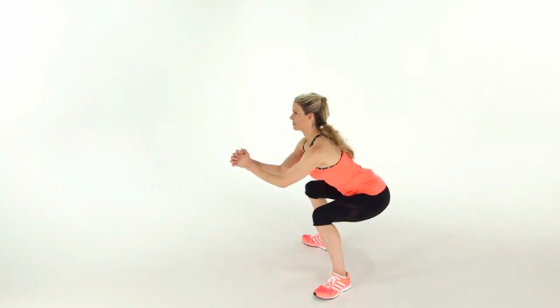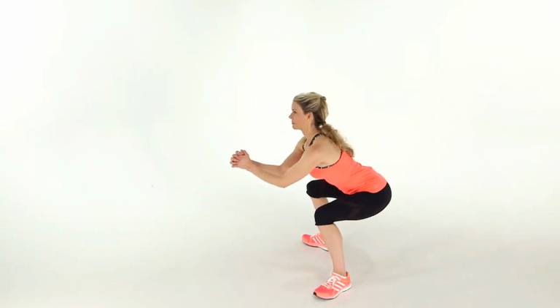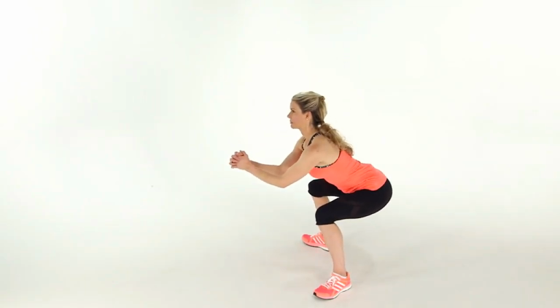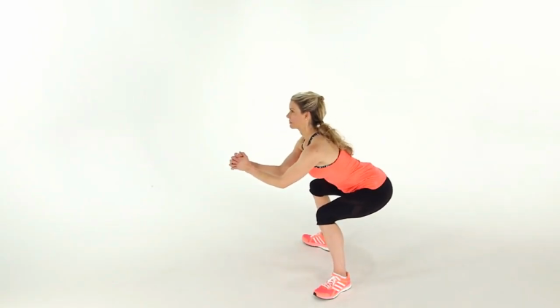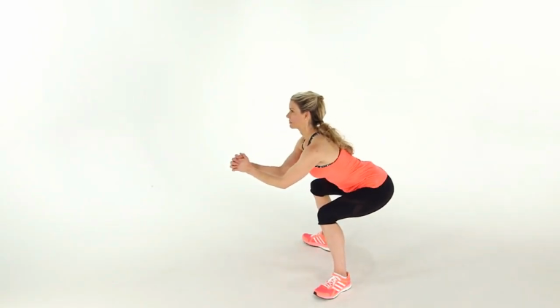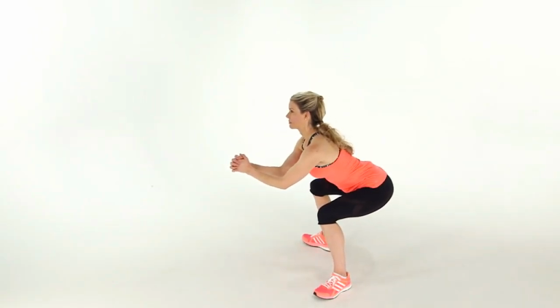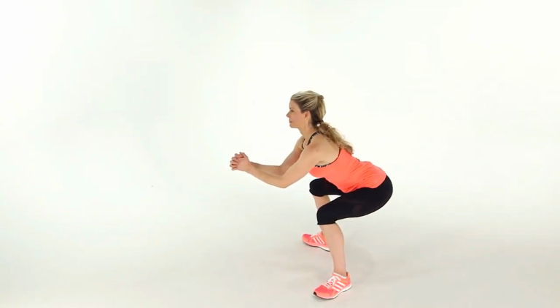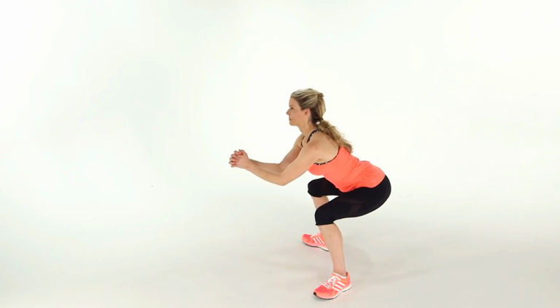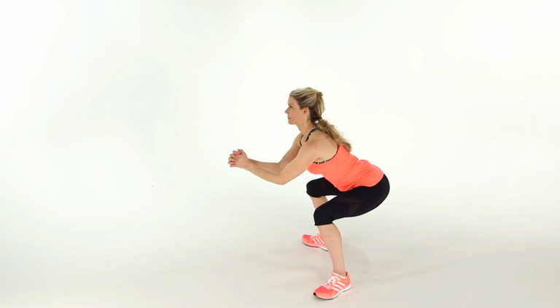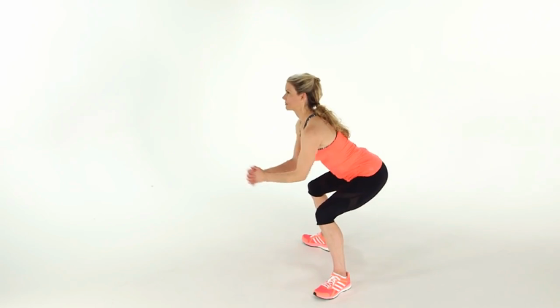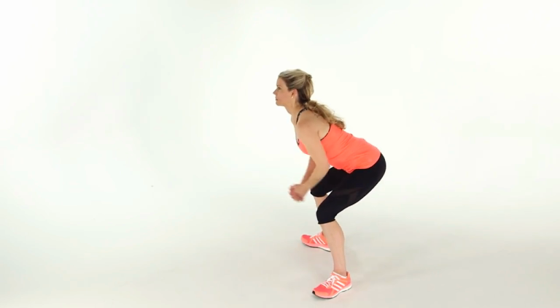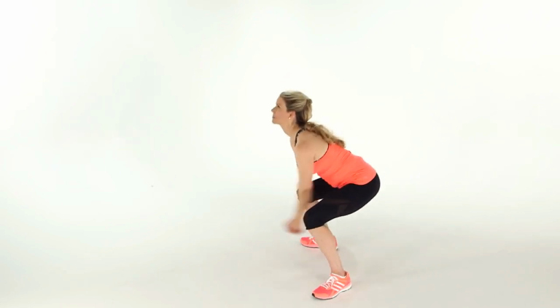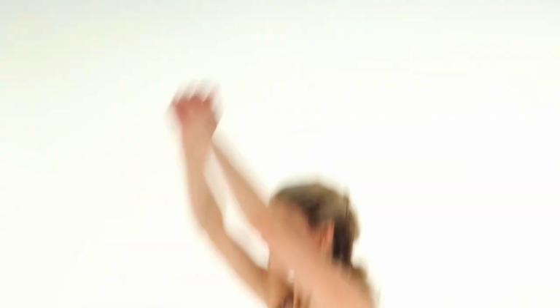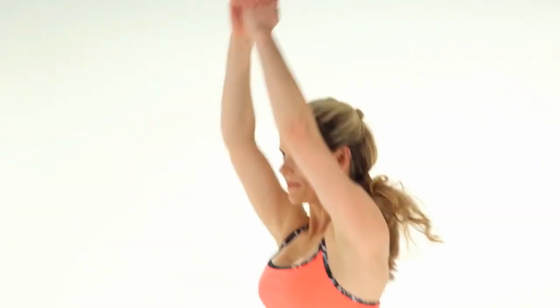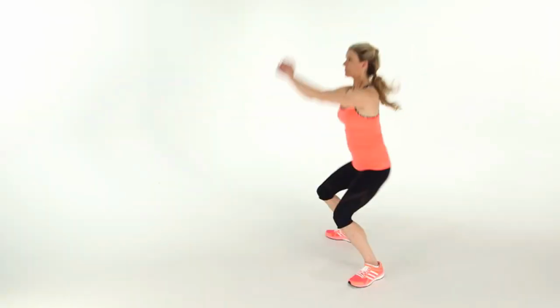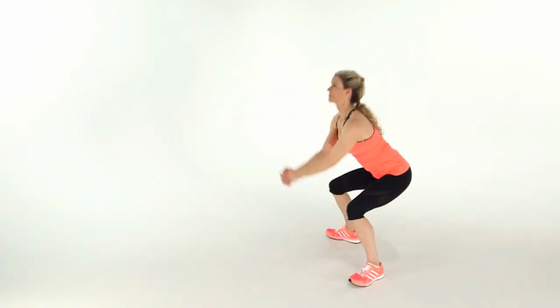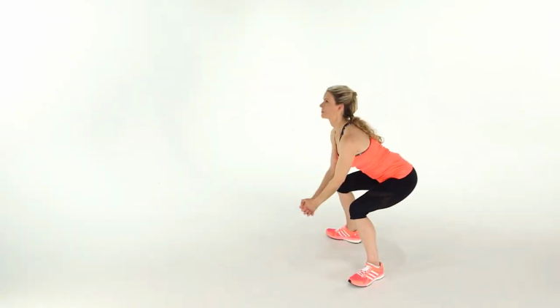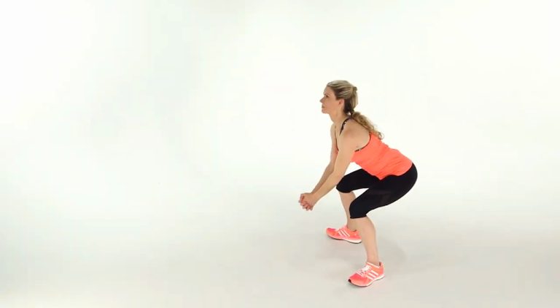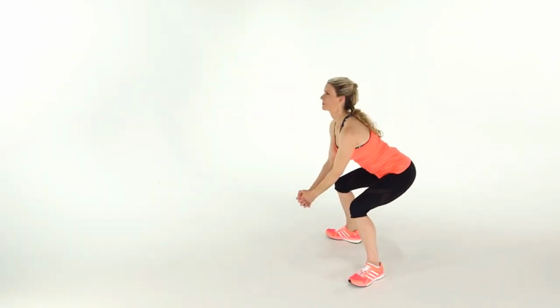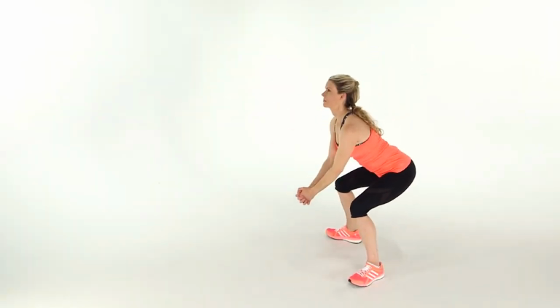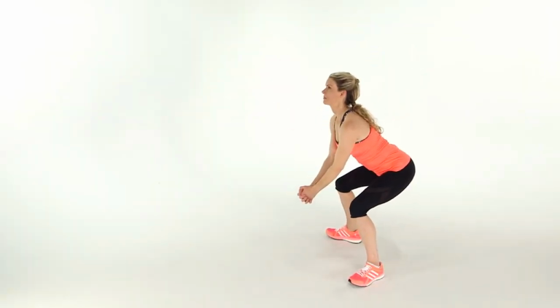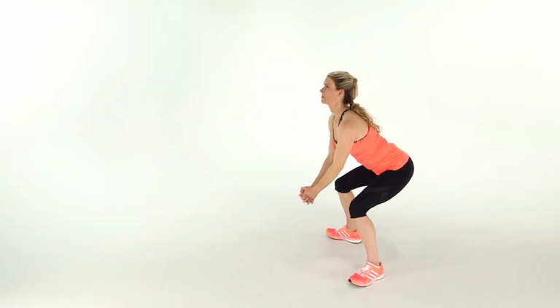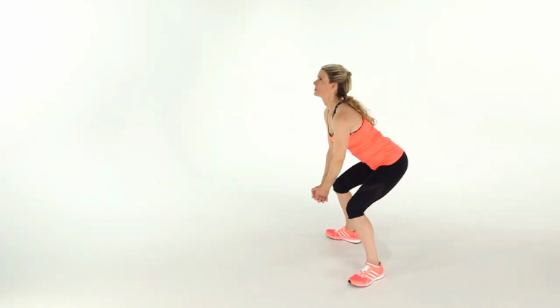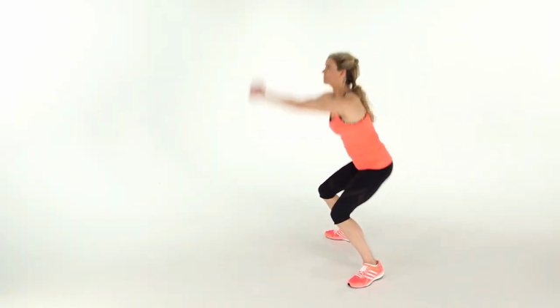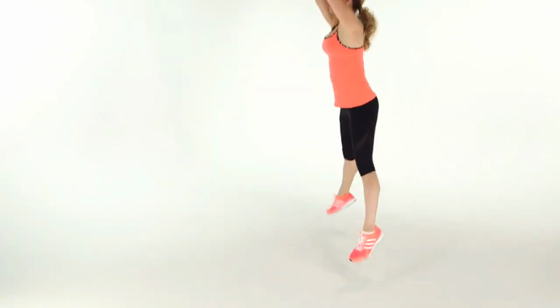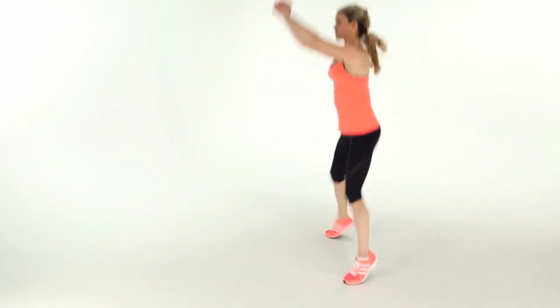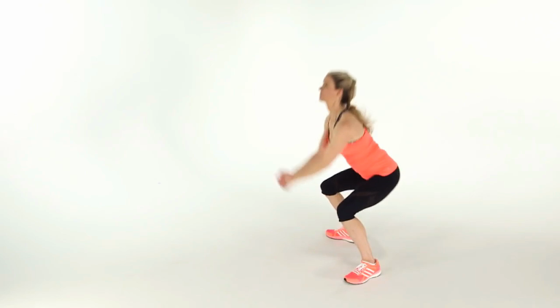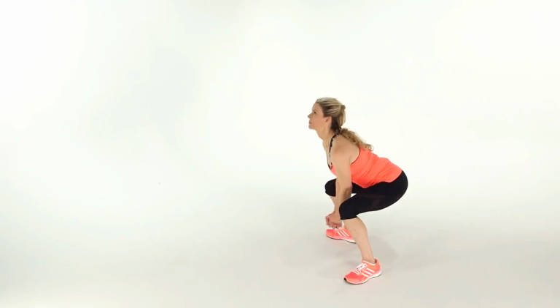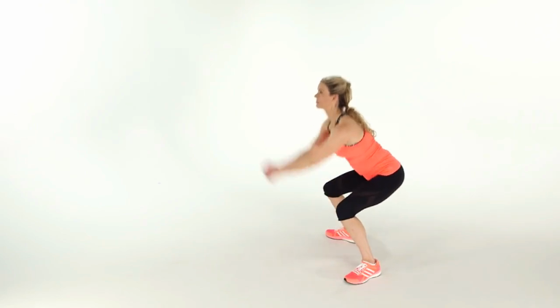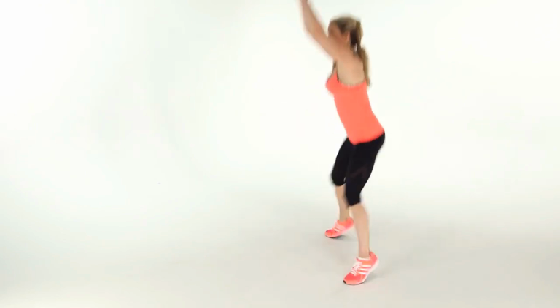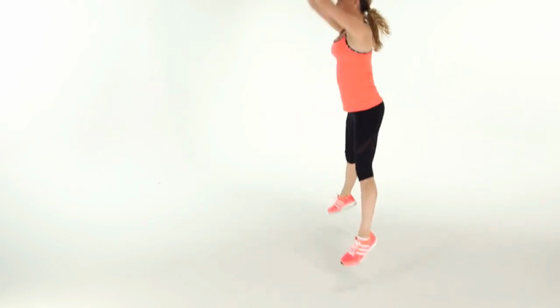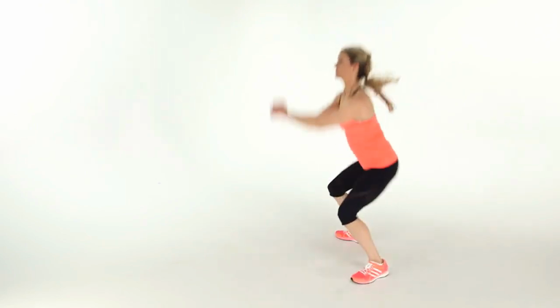Make sure your knees don't extend beyond your toes. Then jump as high as you can, reach your arms overhead, land in a squat position, and repeat for 30 to 60 seconds.